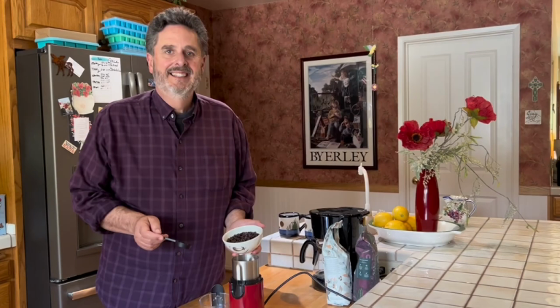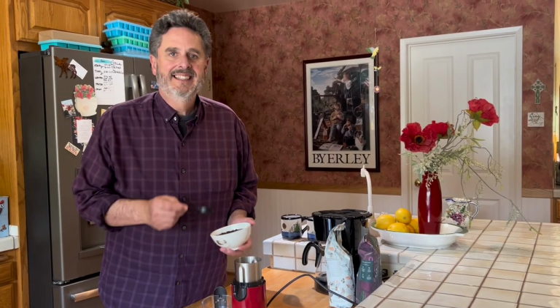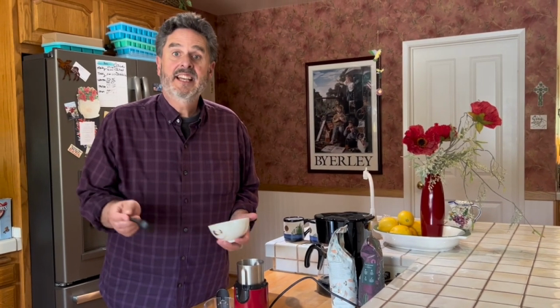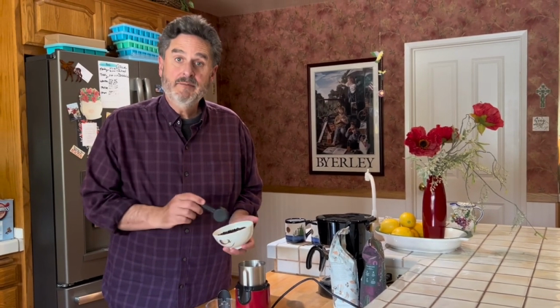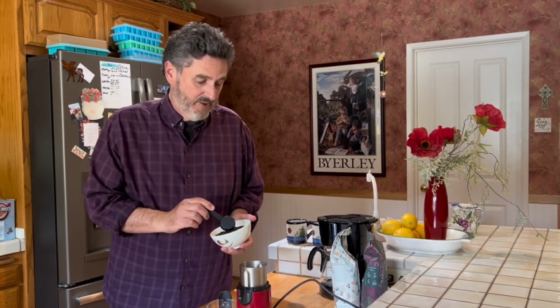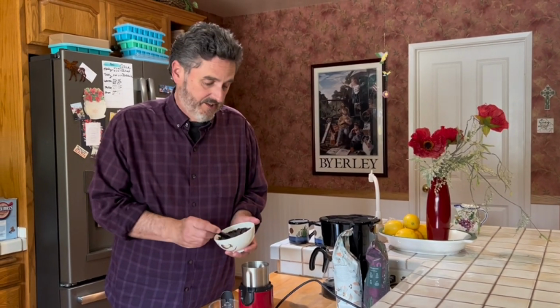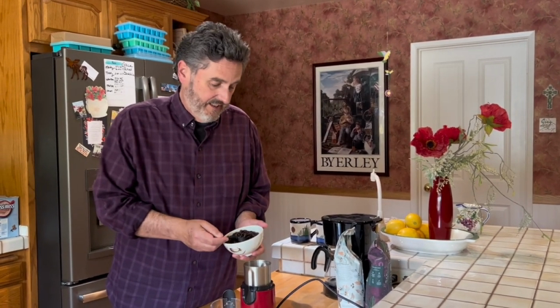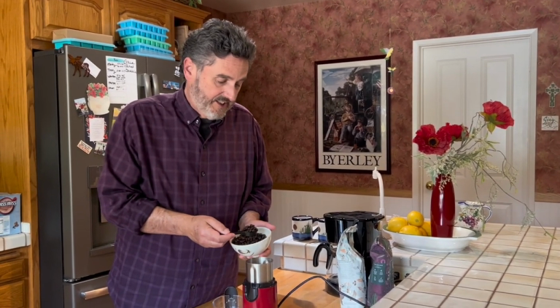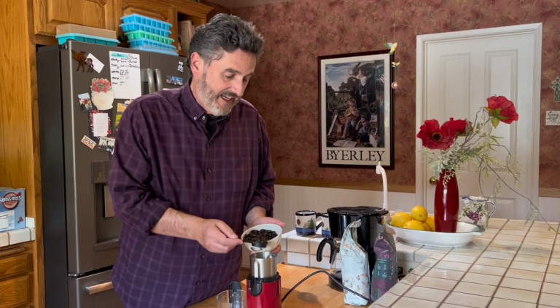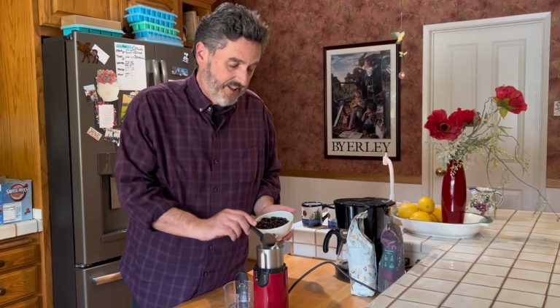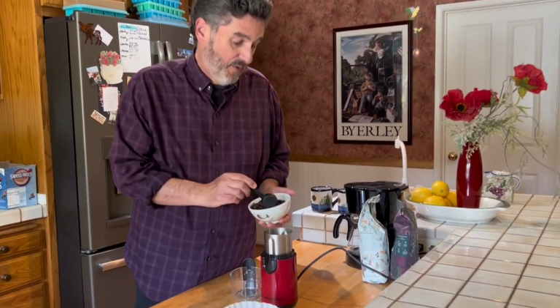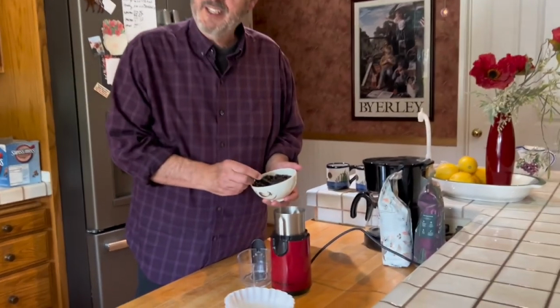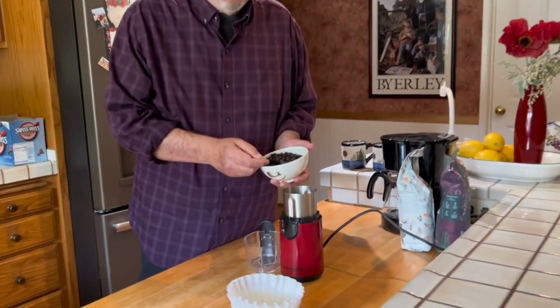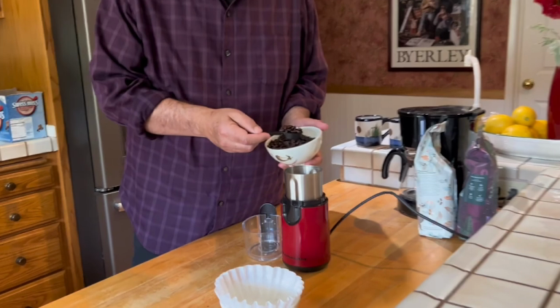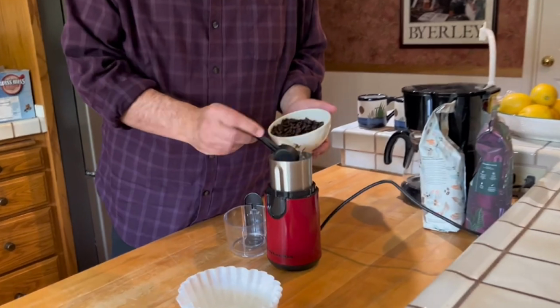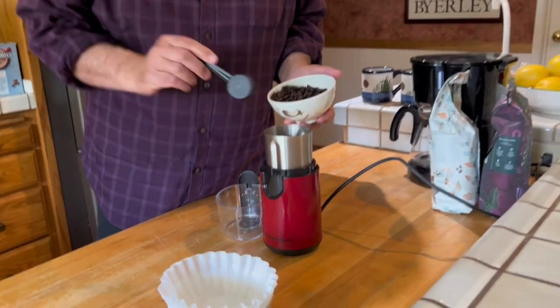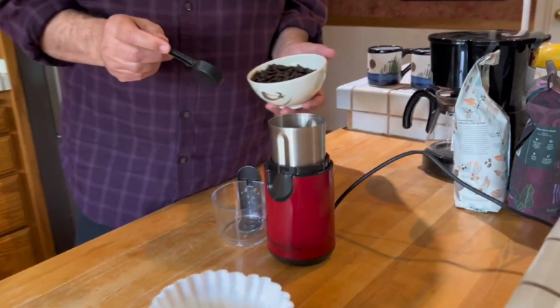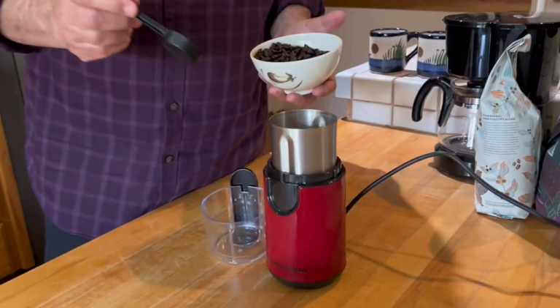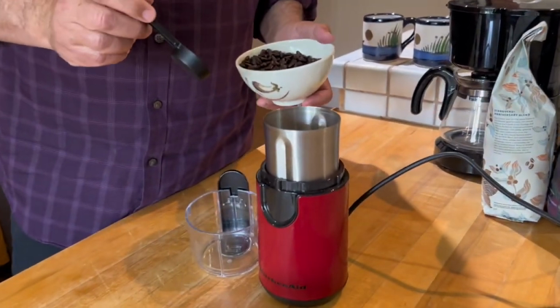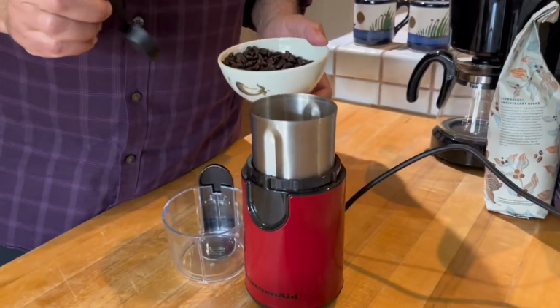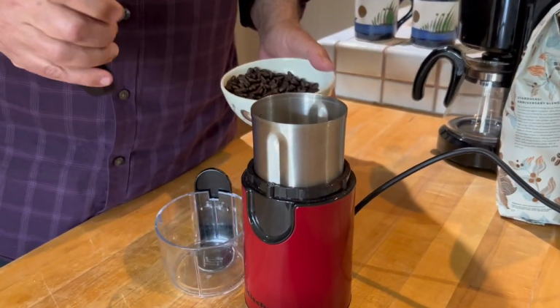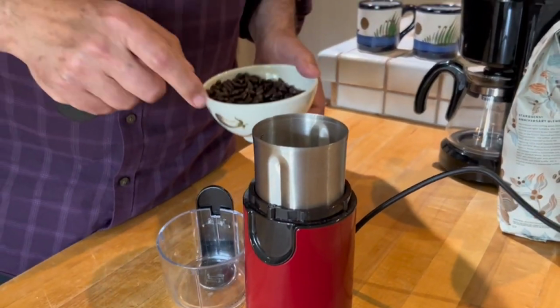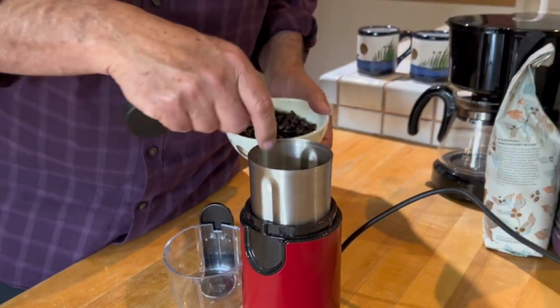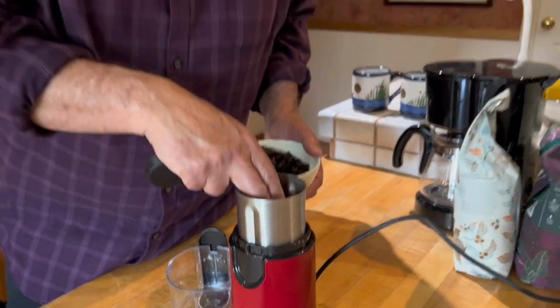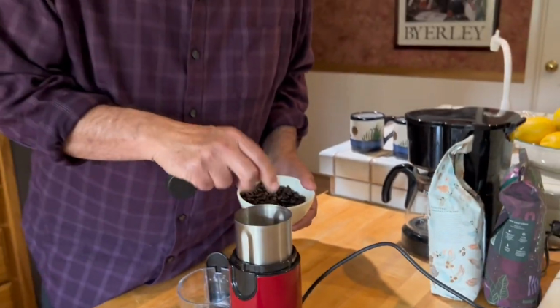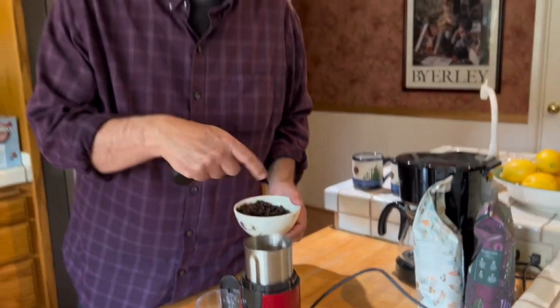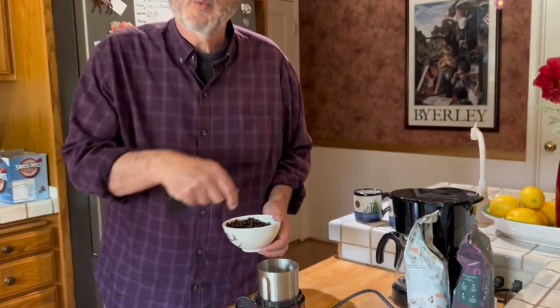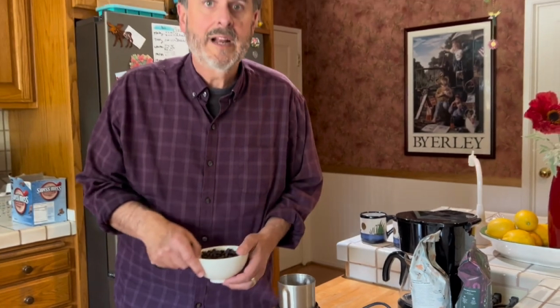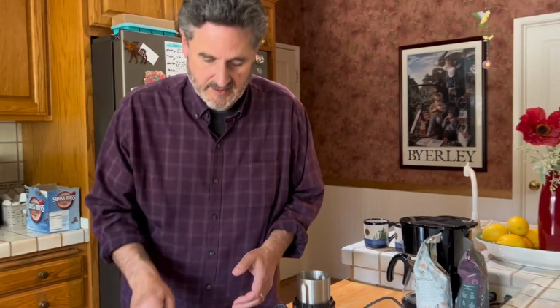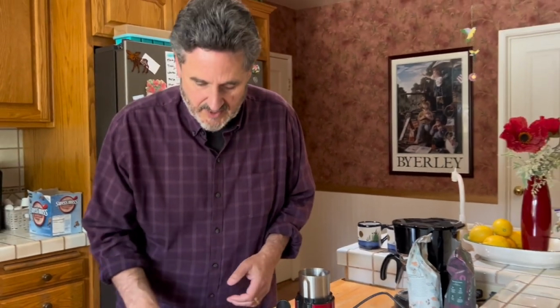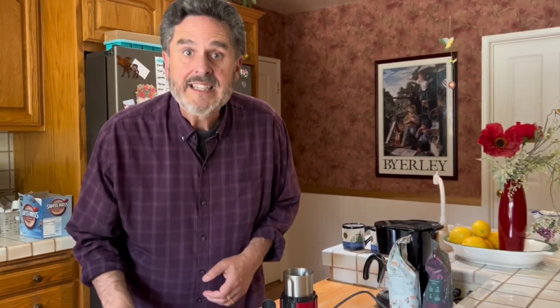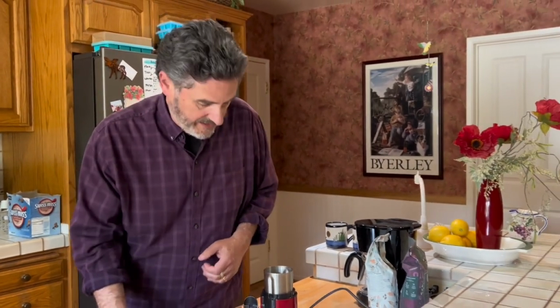It's the KitchenAid blade grinder. It's nice-looking, smart-looking, if you will. A blade grinder is basically much like a food processor — there's a single blade inside that's gonna whir around and grind everything up.